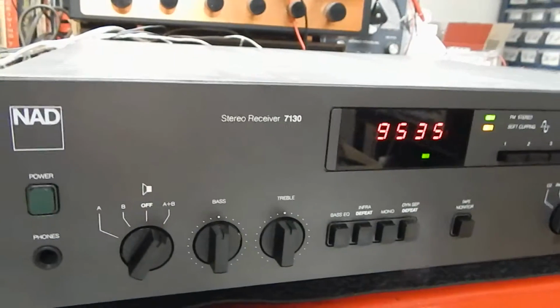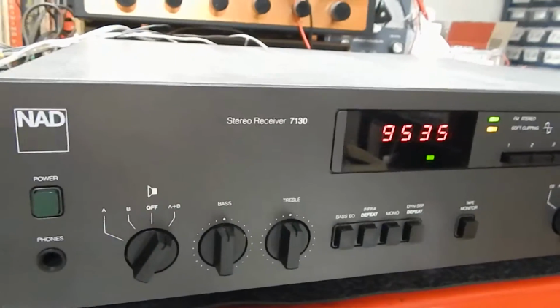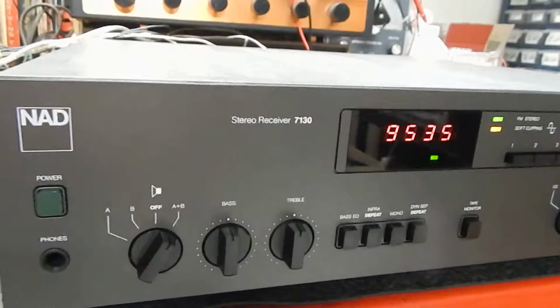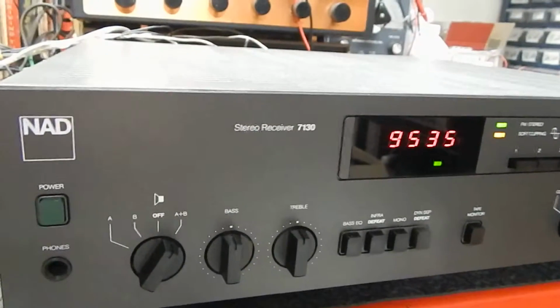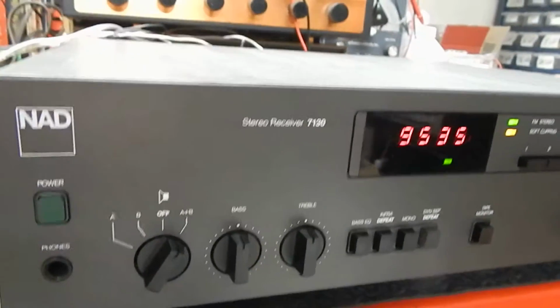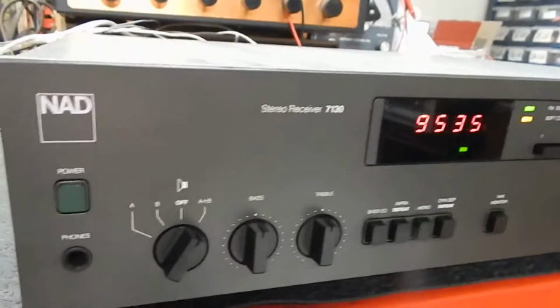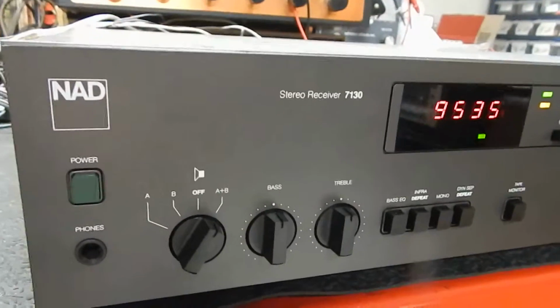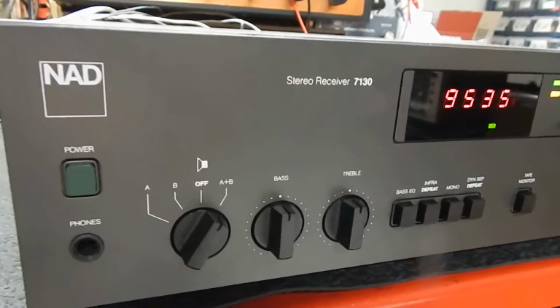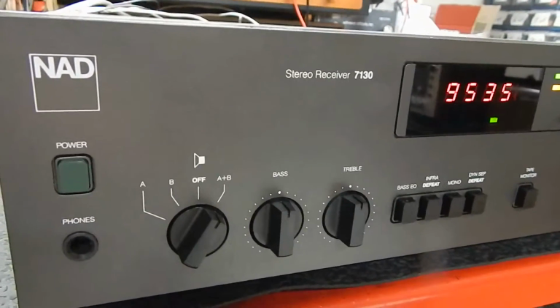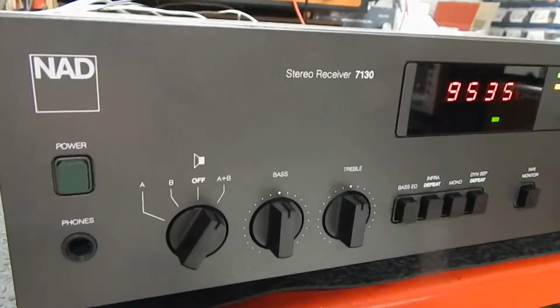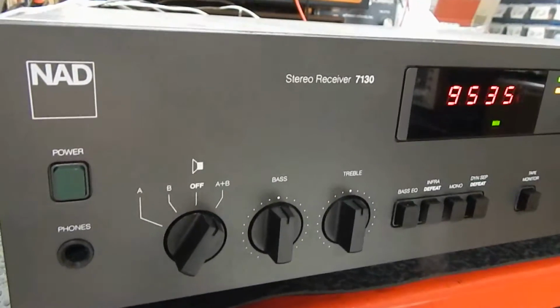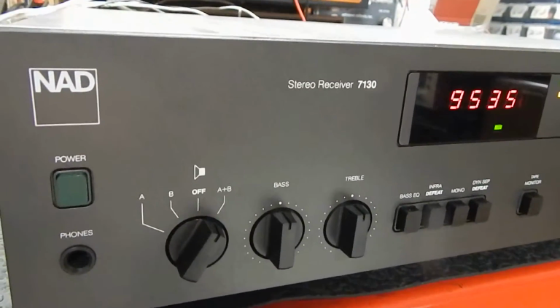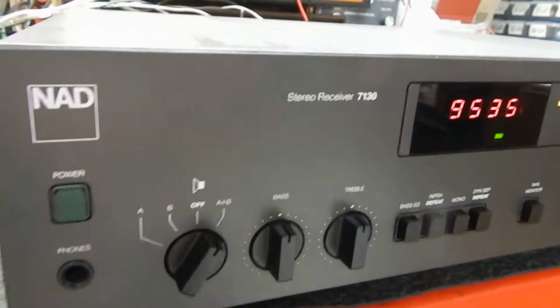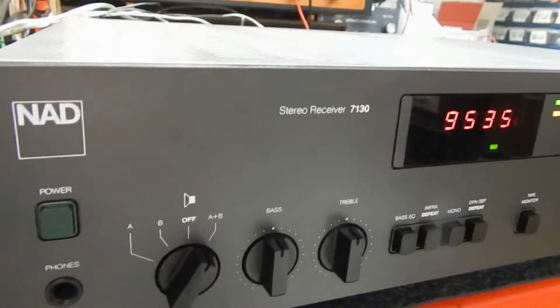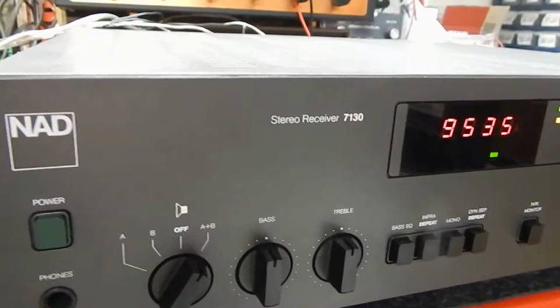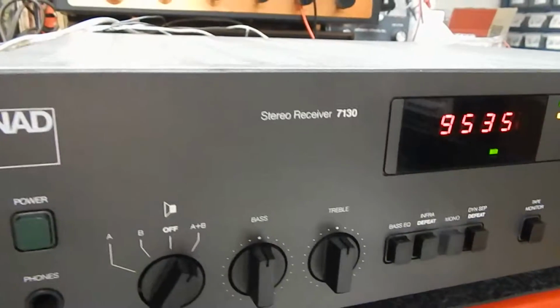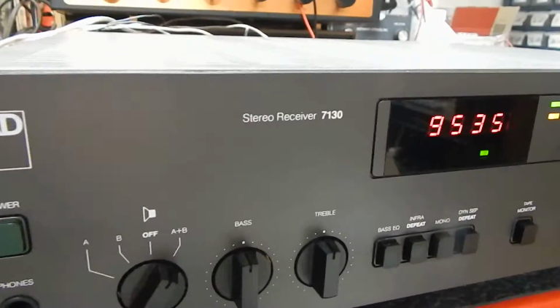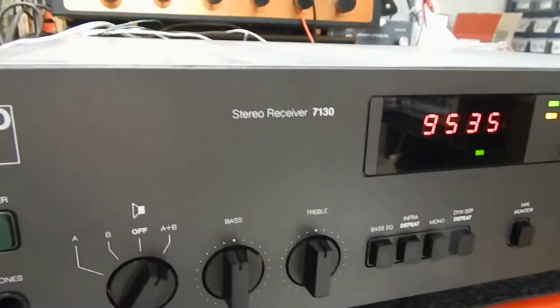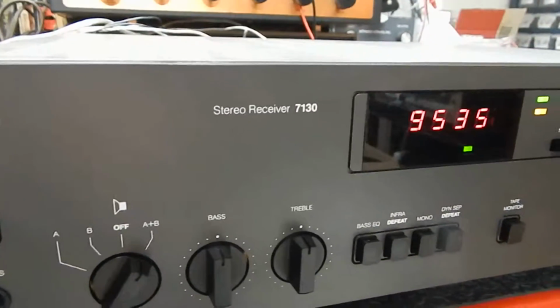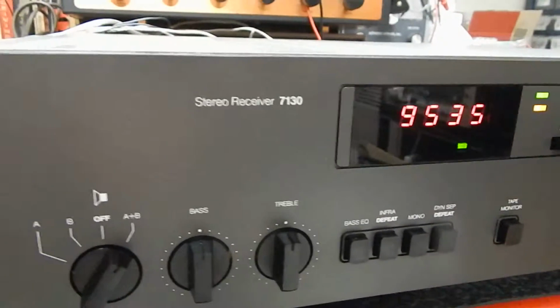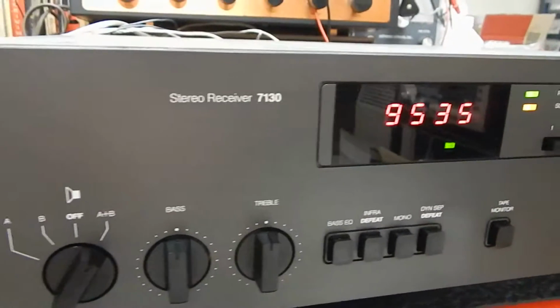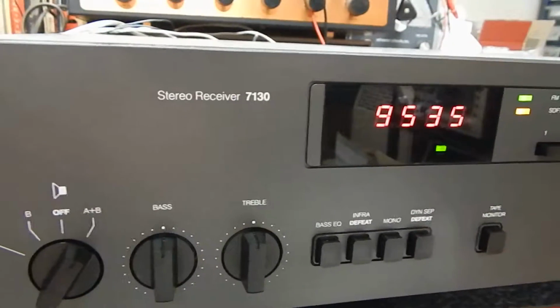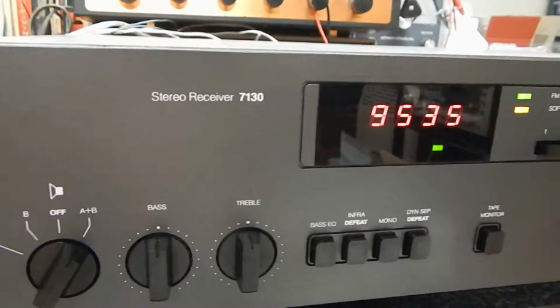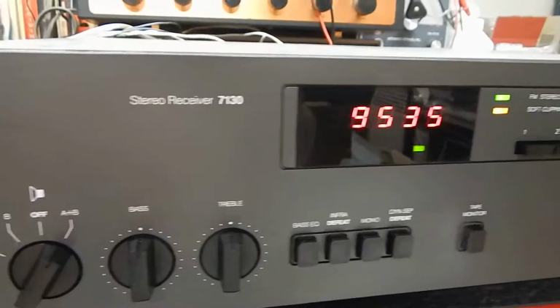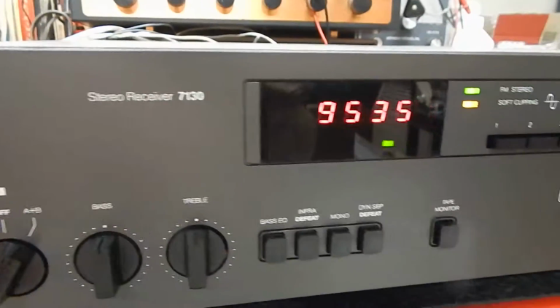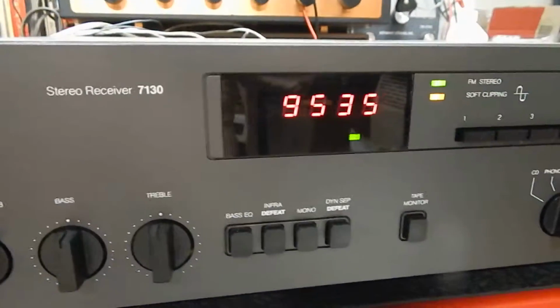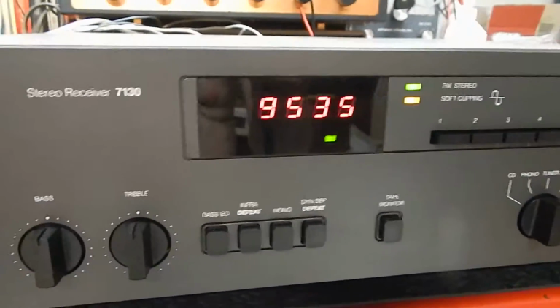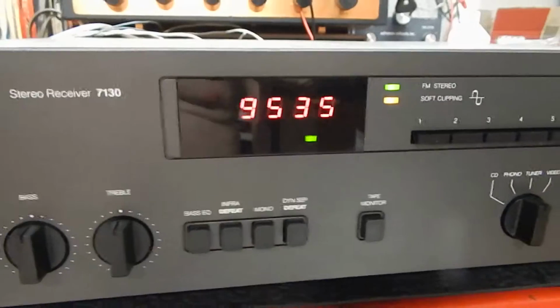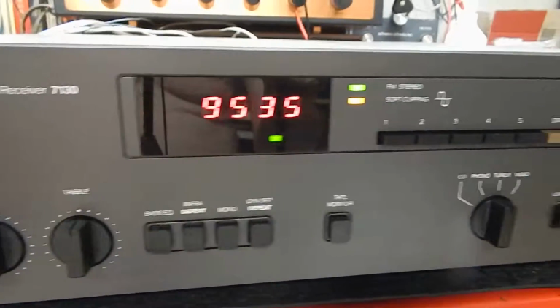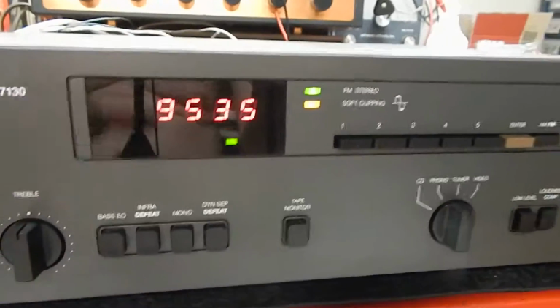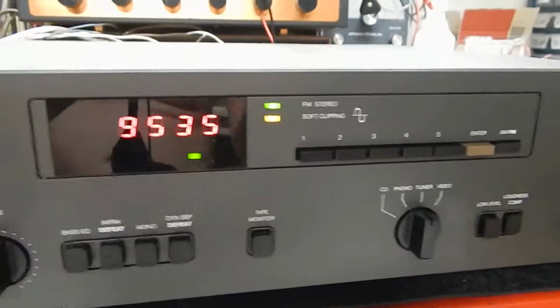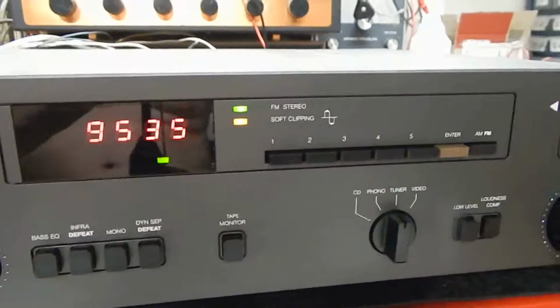Hi, I just want to show you a short video of my NAND Stereo Receiver, Model 7130. Very nice condition.